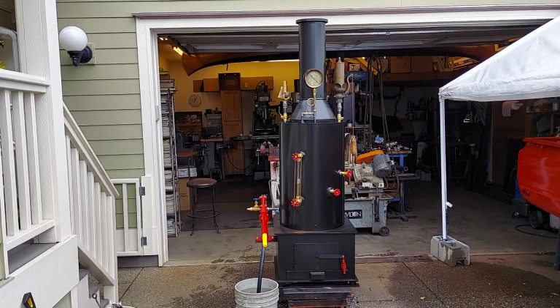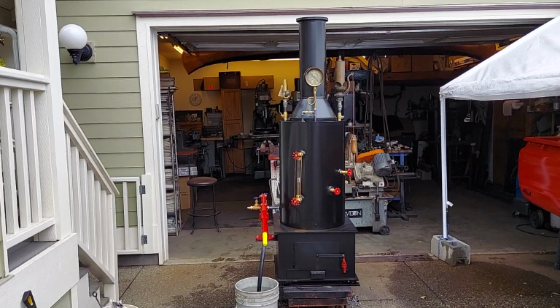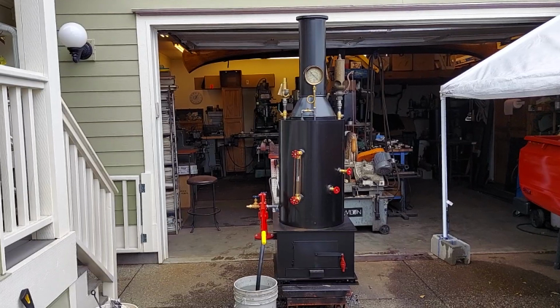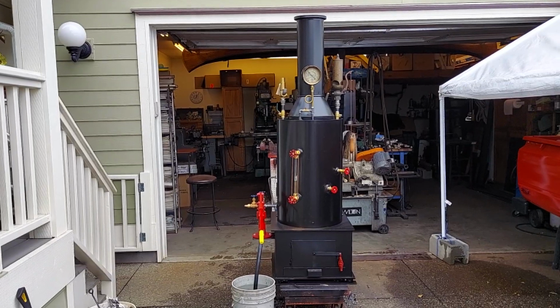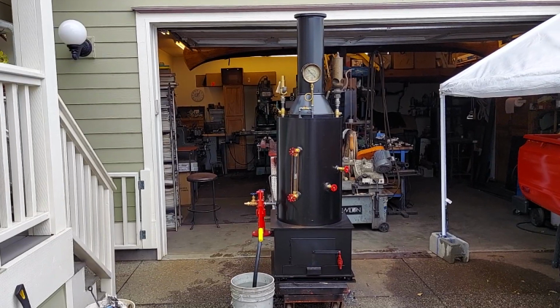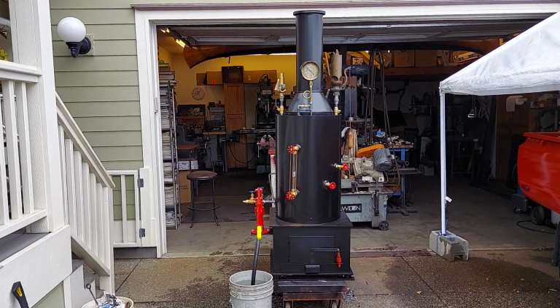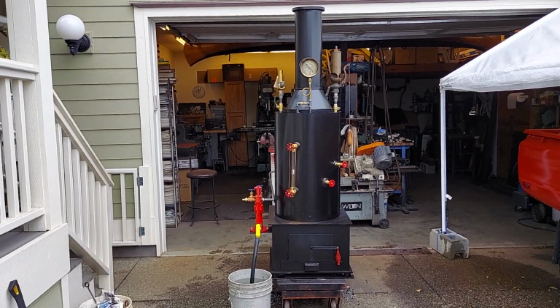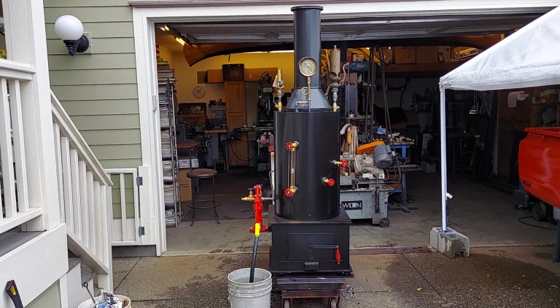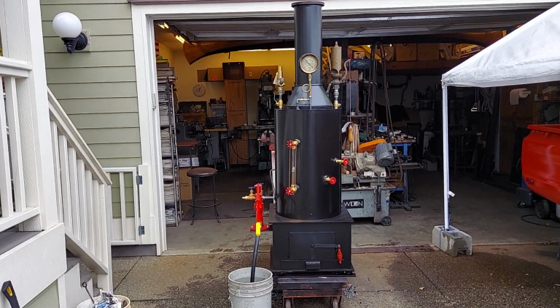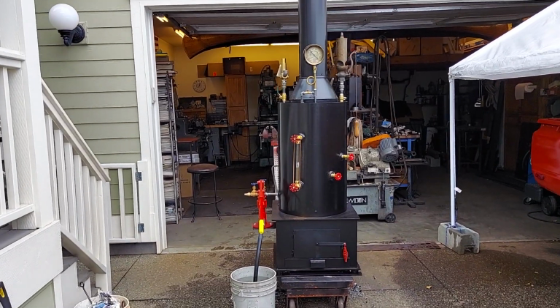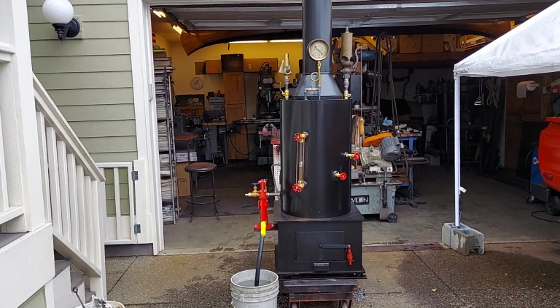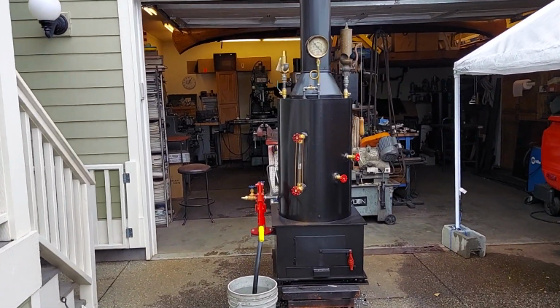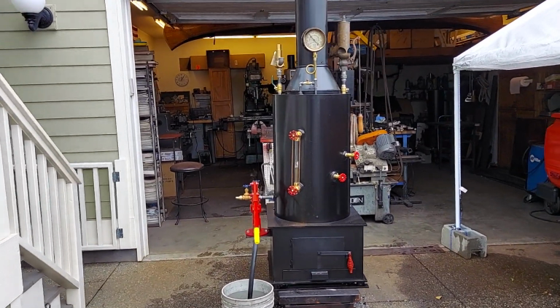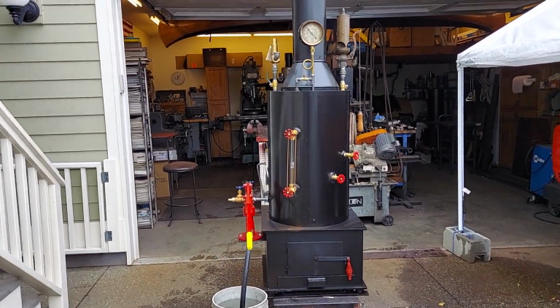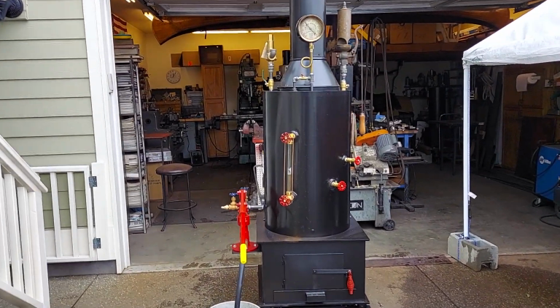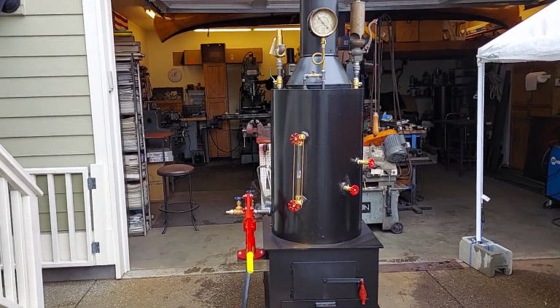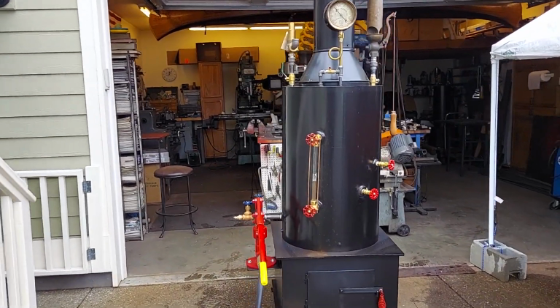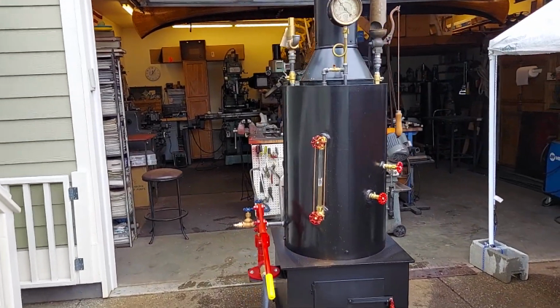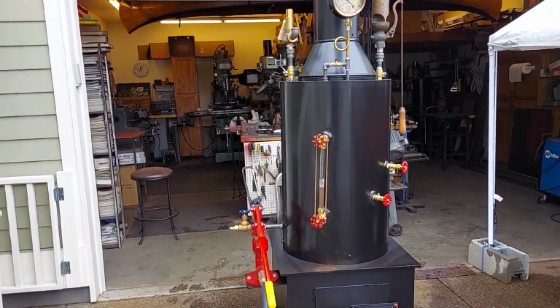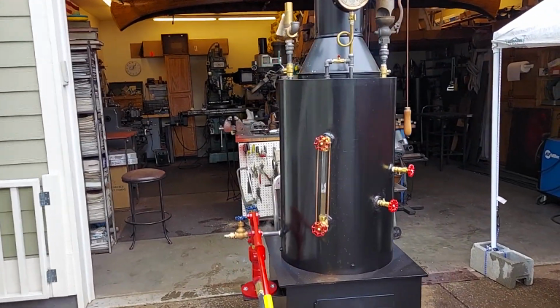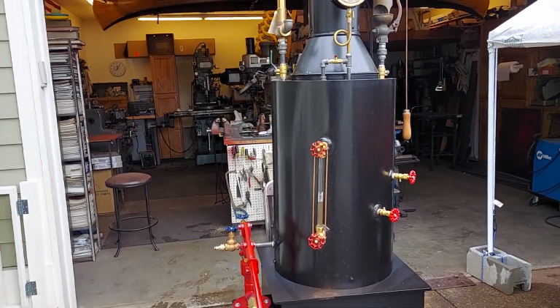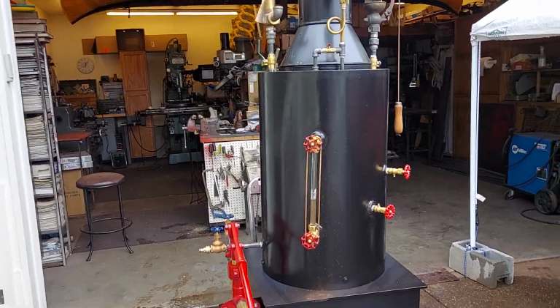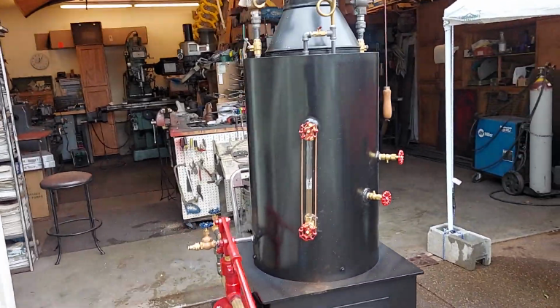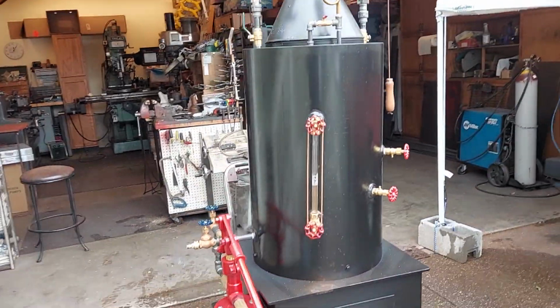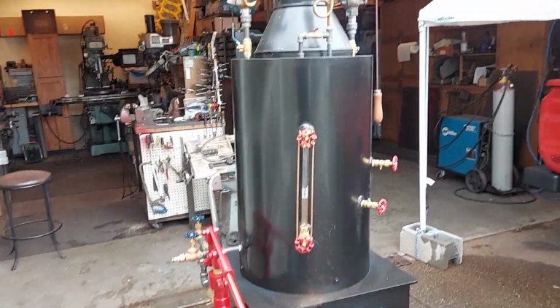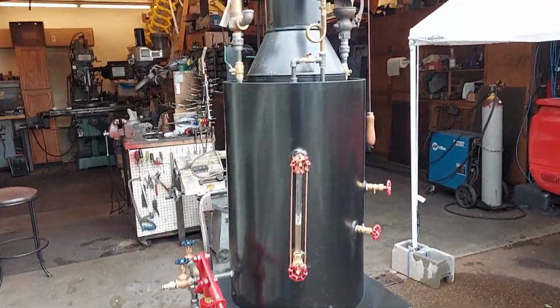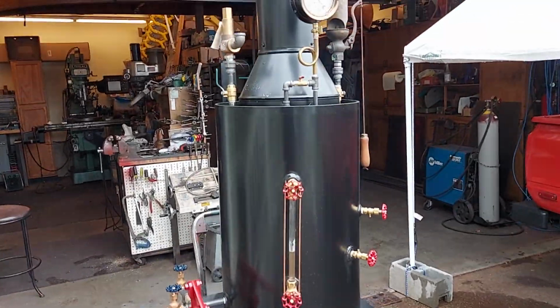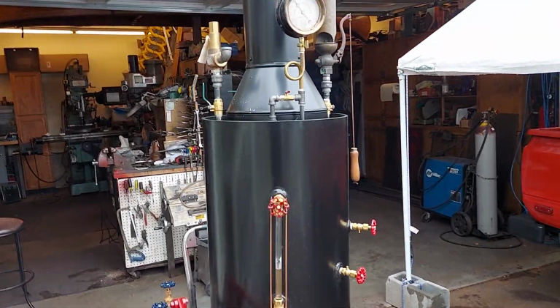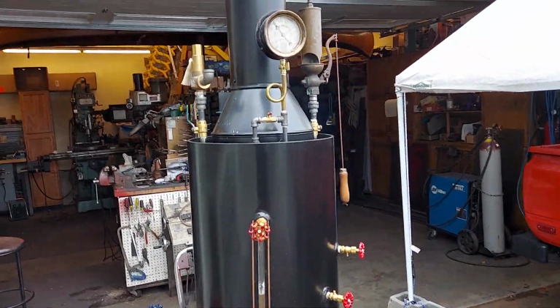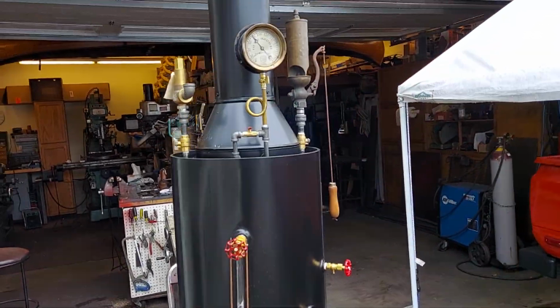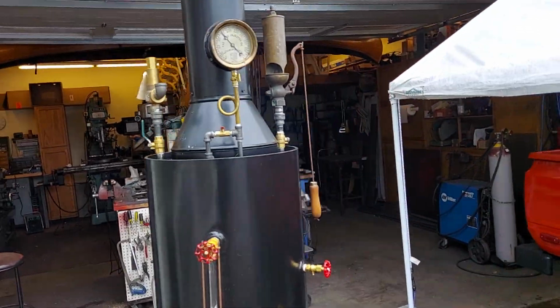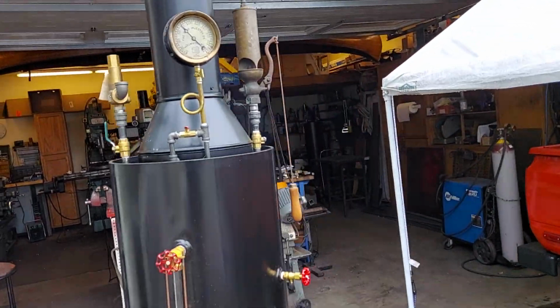Okay, Richard. Things are going good here. I've been fired up for a couple hours now. Everything's working properly.